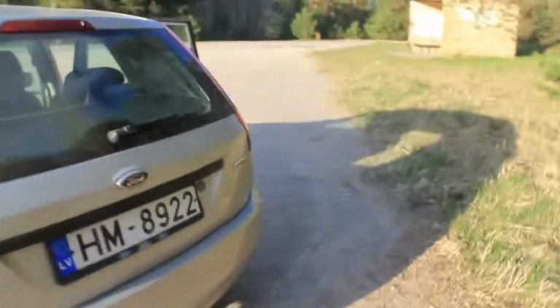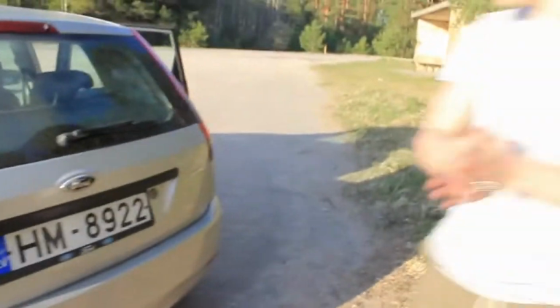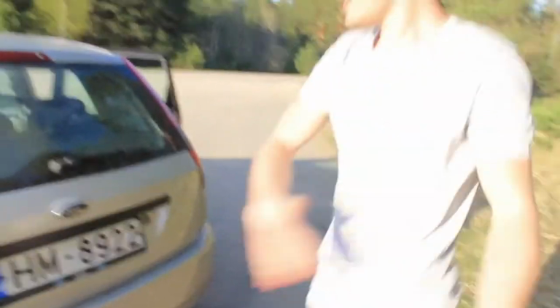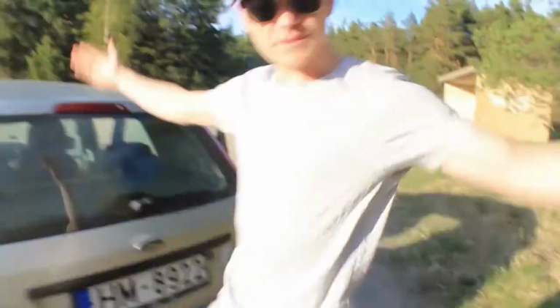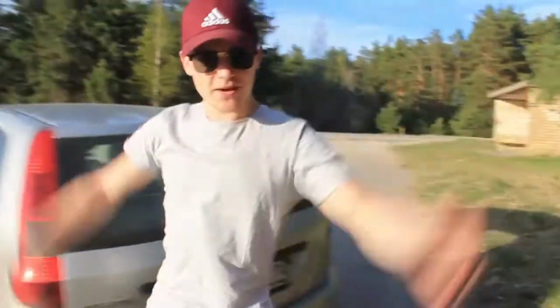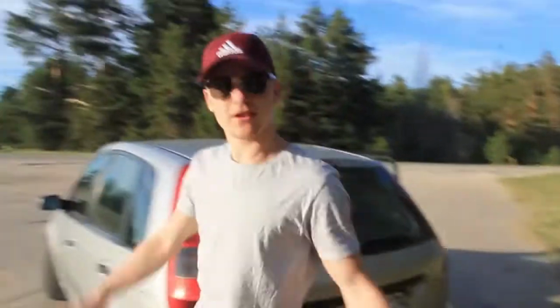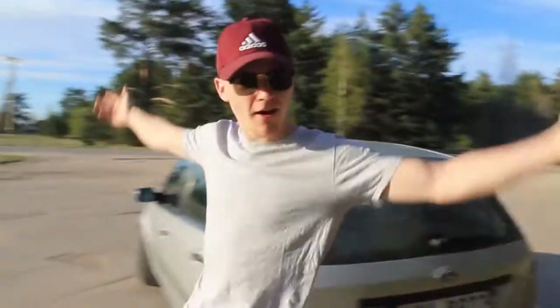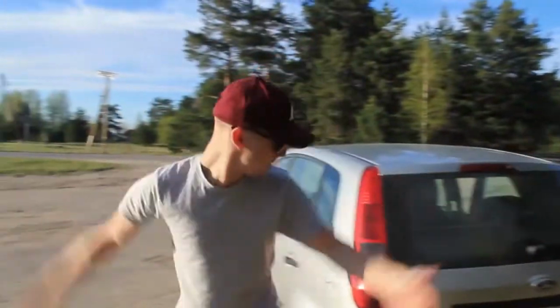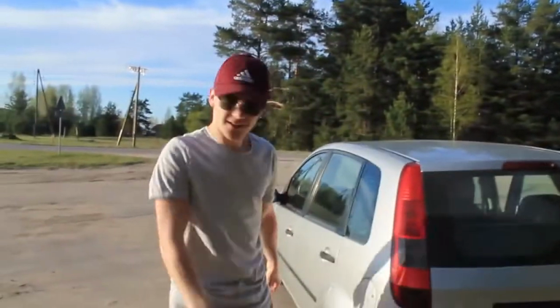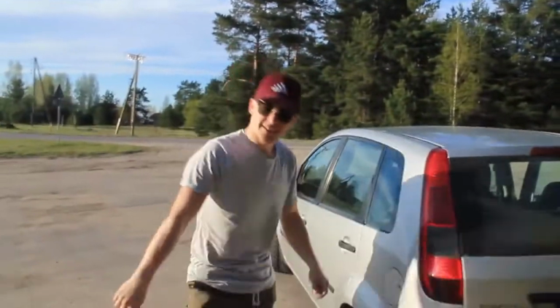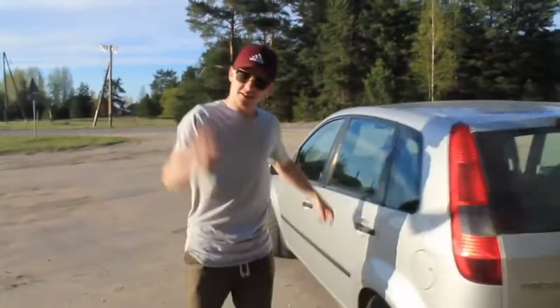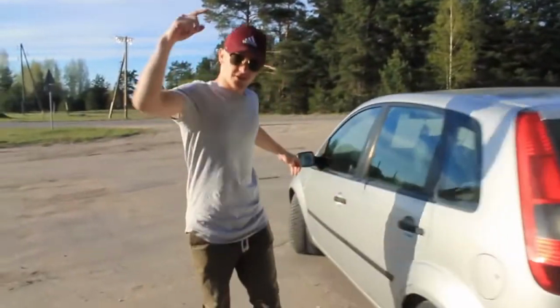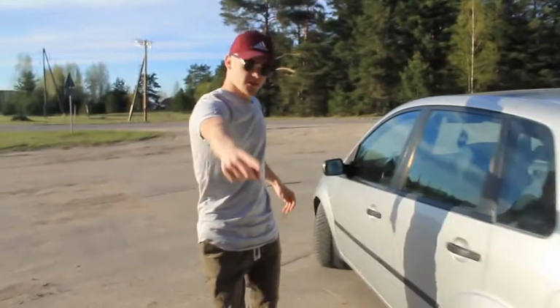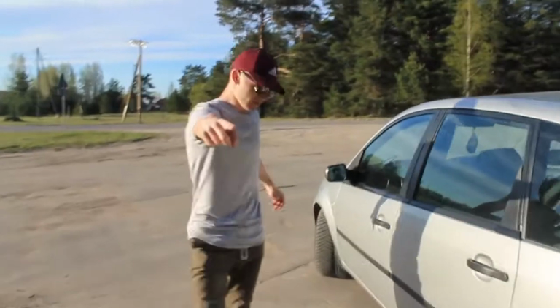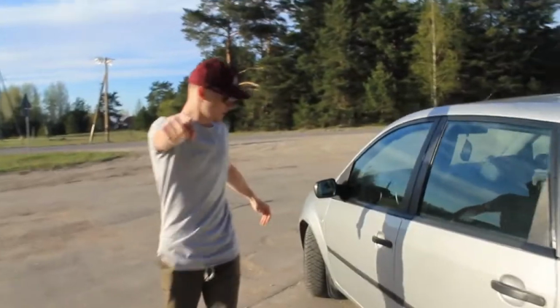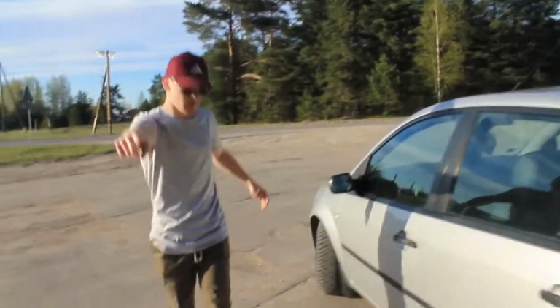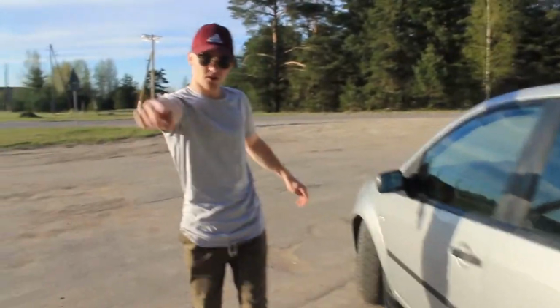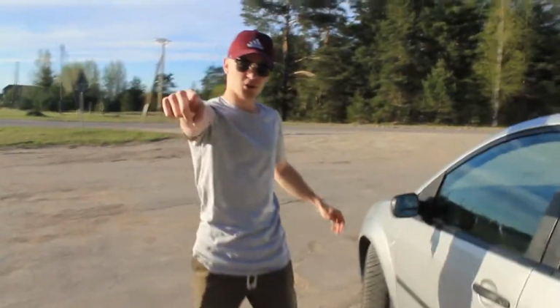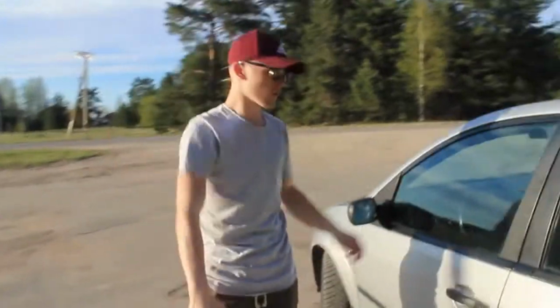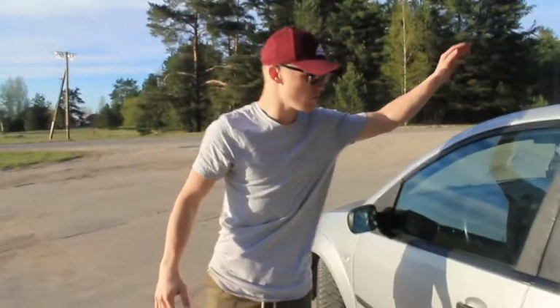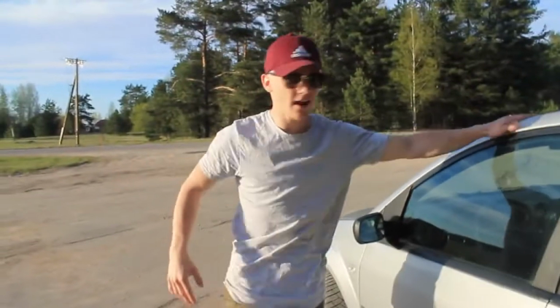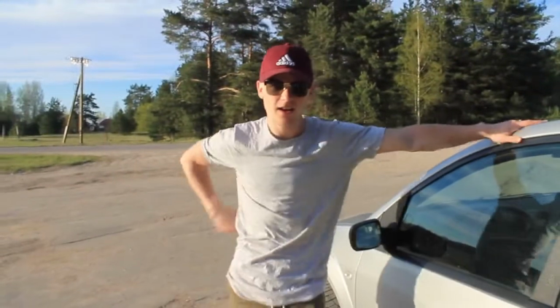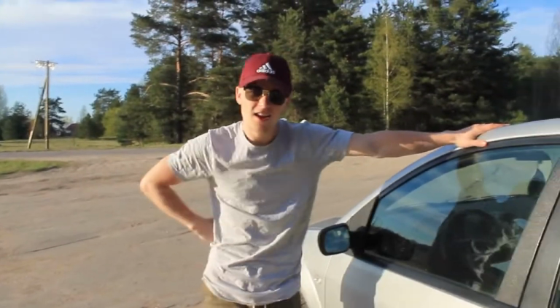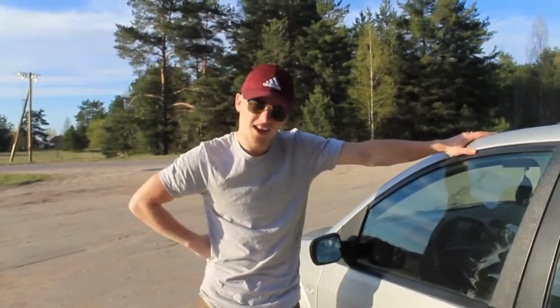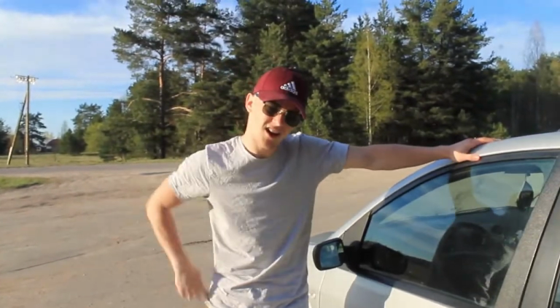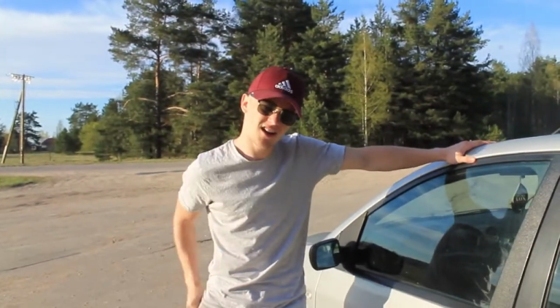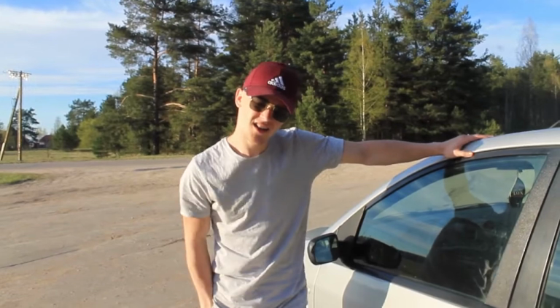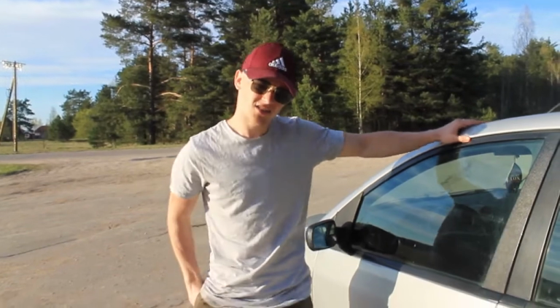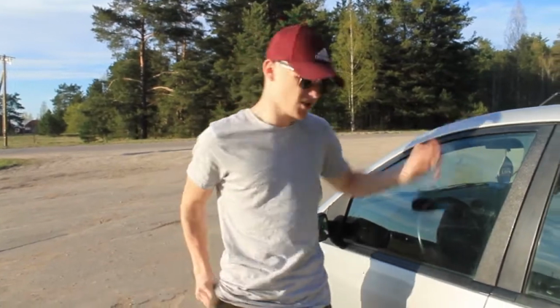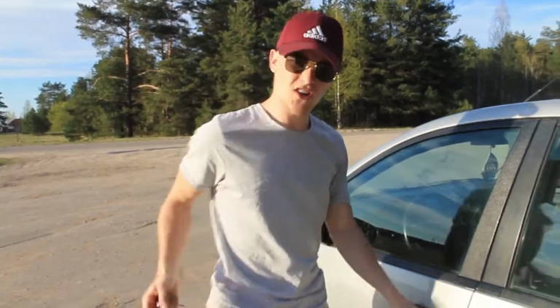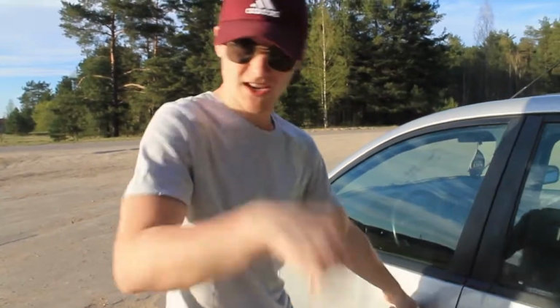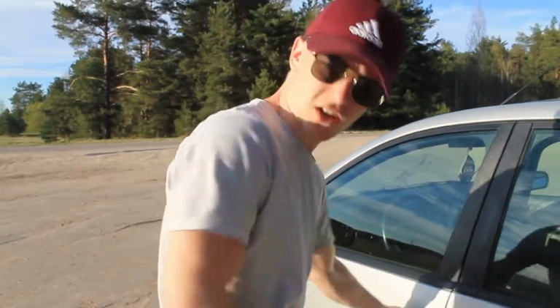That's pretty much about the car. Comment down below what you think of my new ride, and I'll see you in my next video.